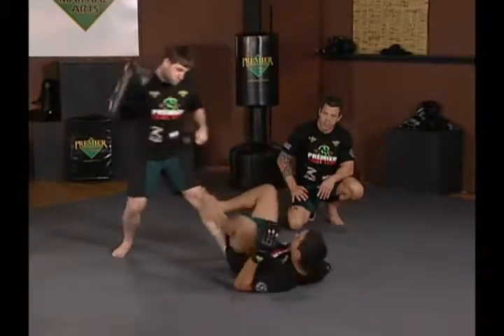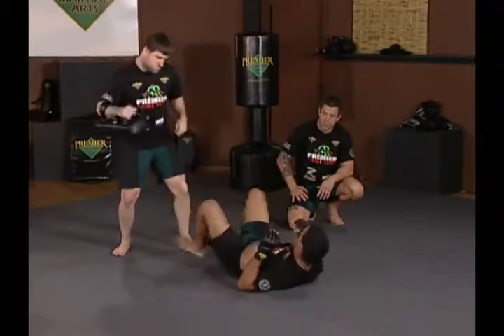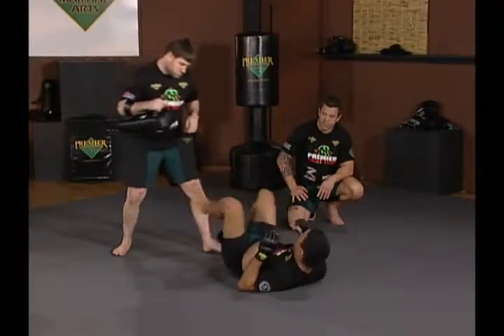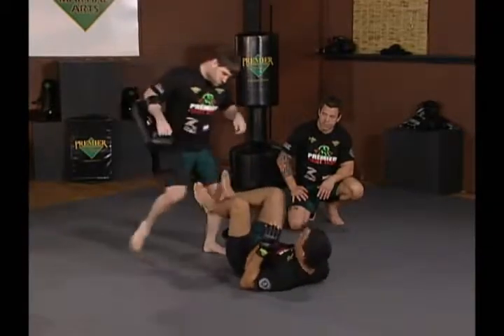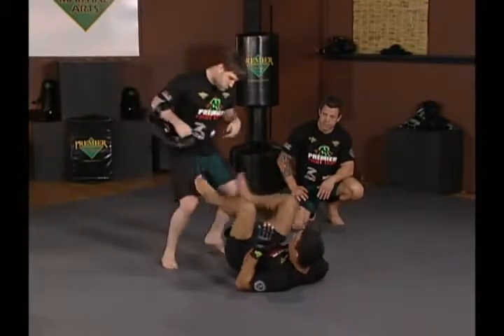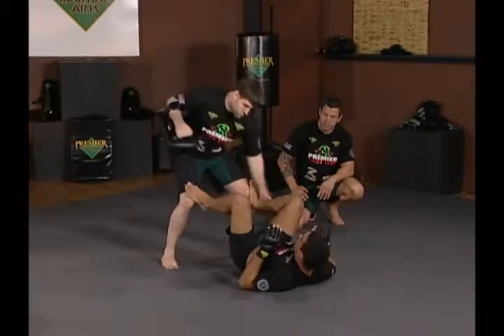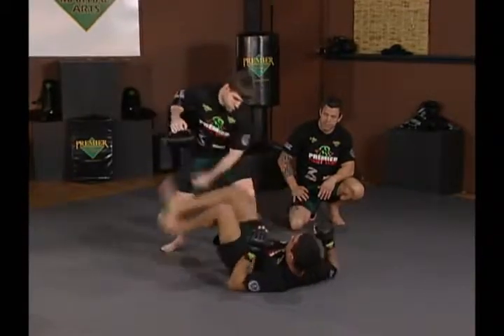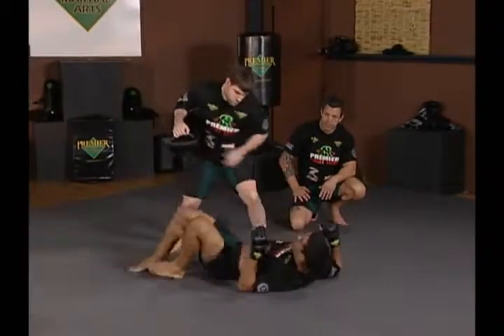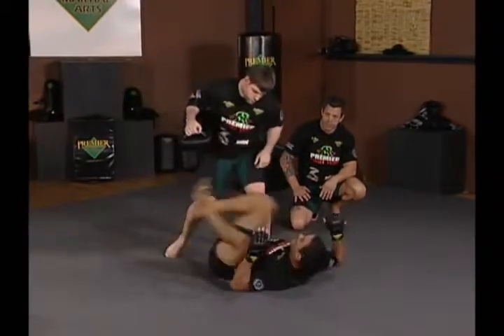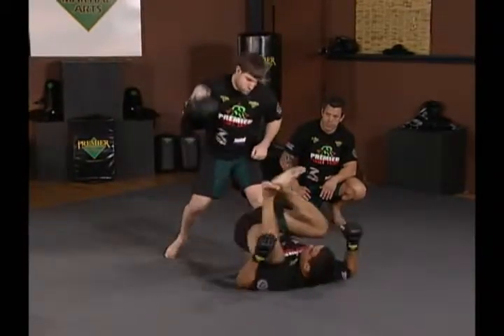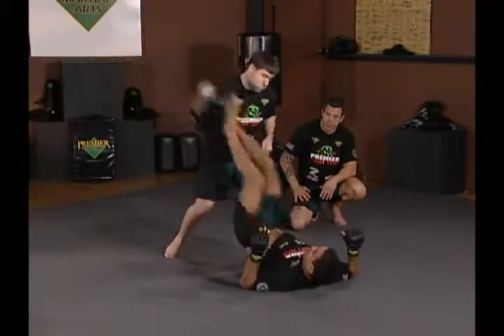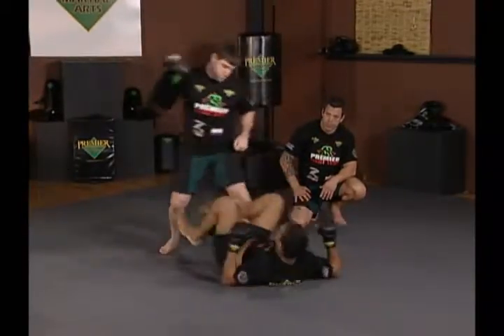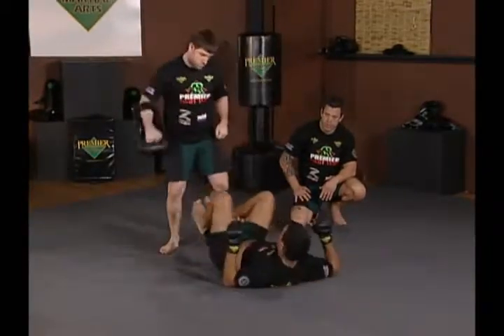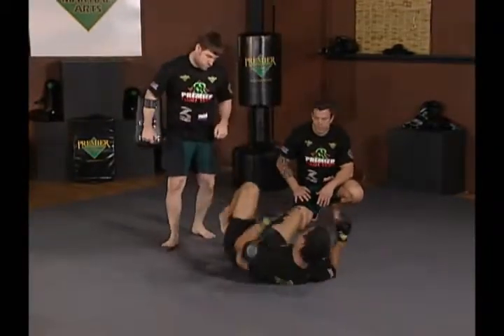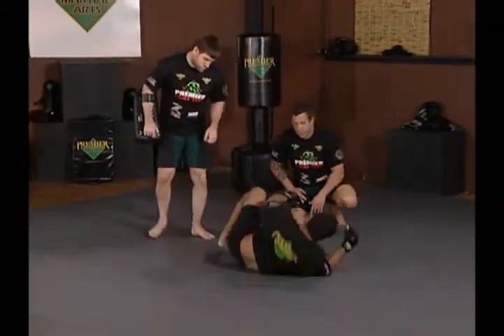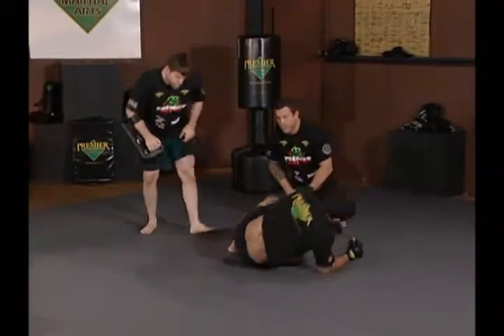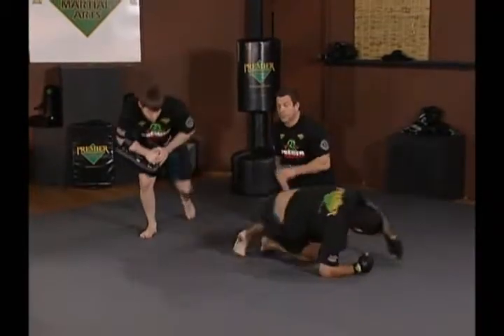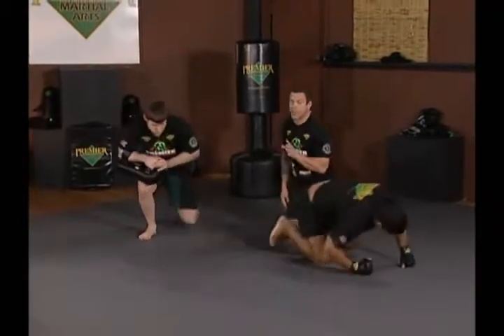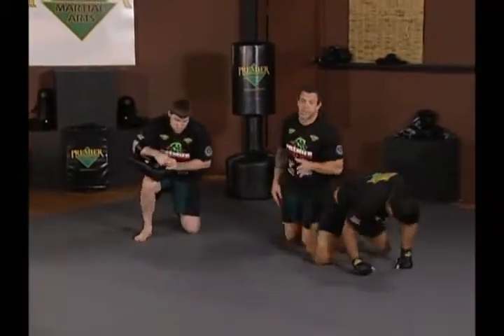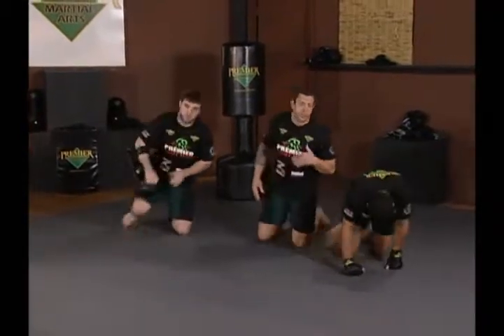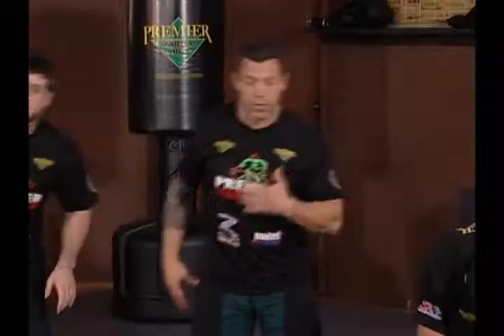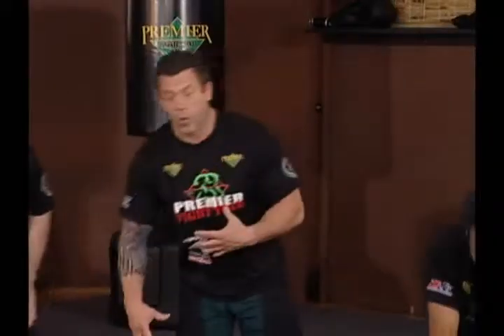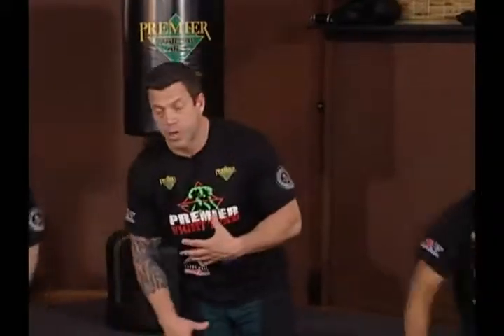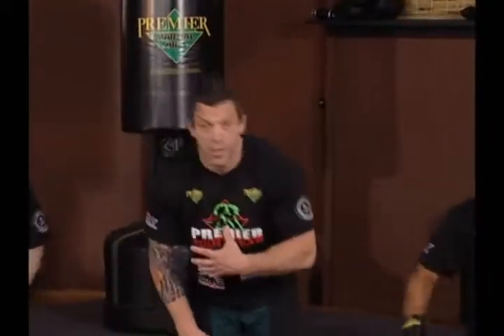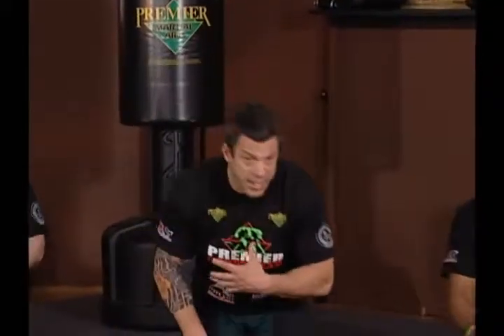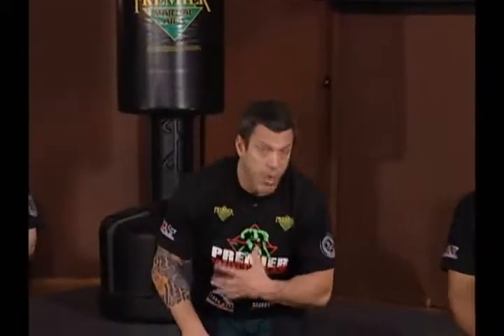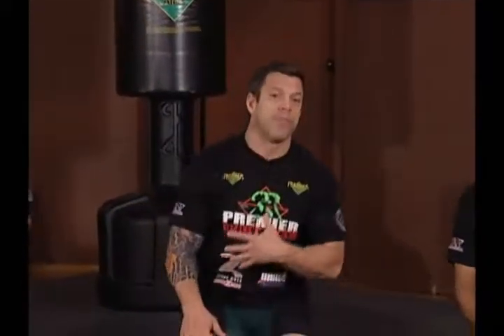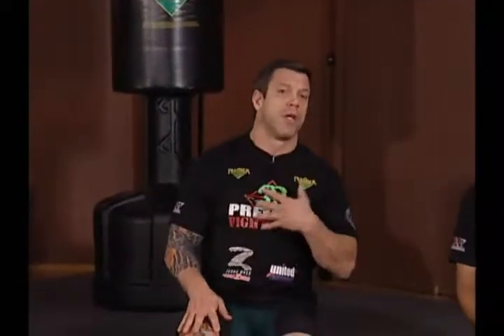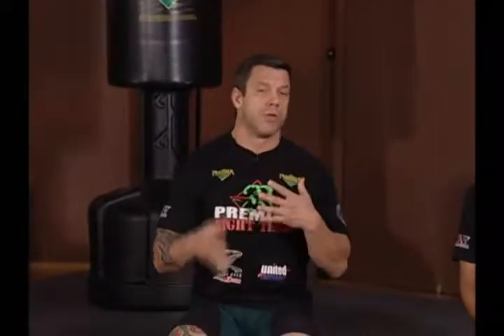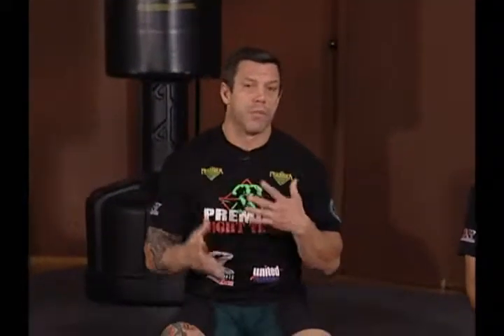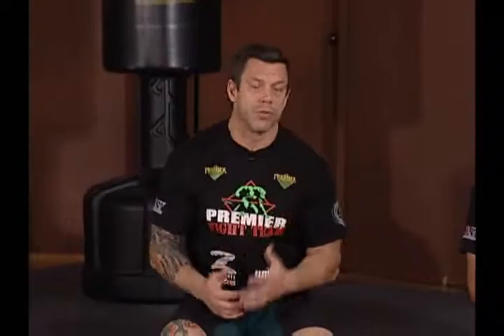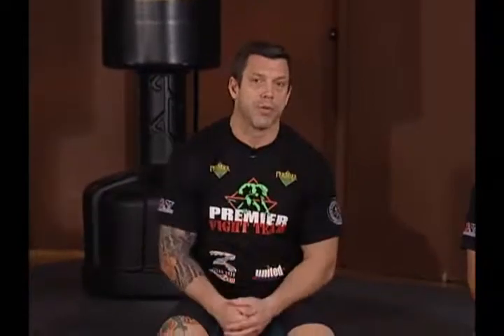One more rep. Guys, this is a great workout too. This will make your core strength incredible, and it's also a very potent strike from the ground.